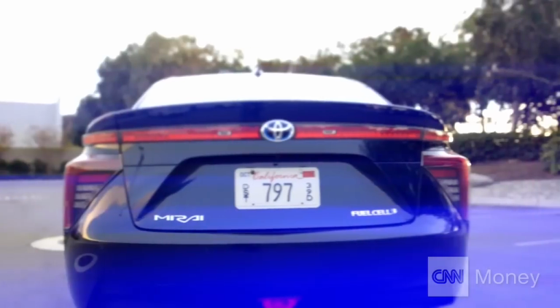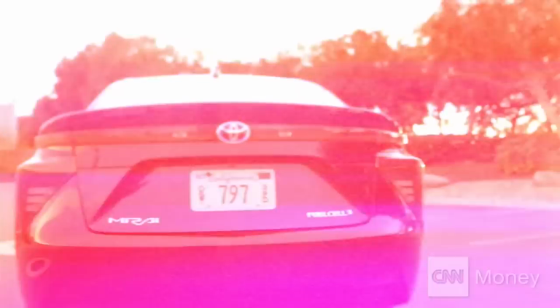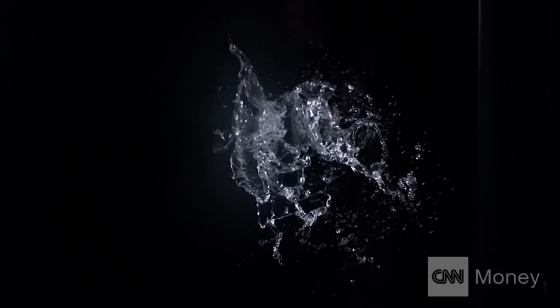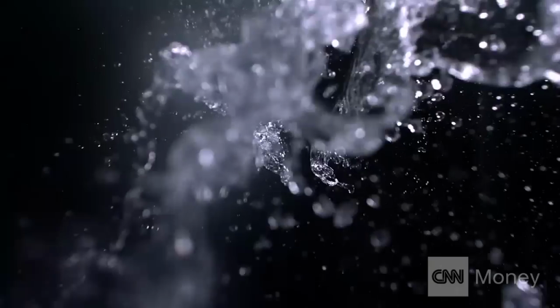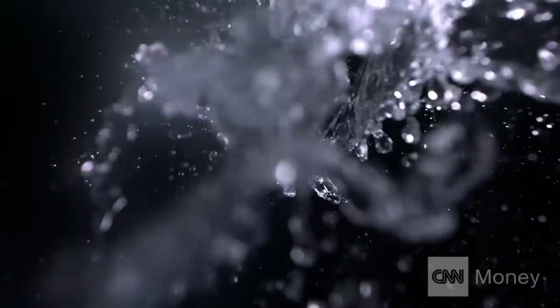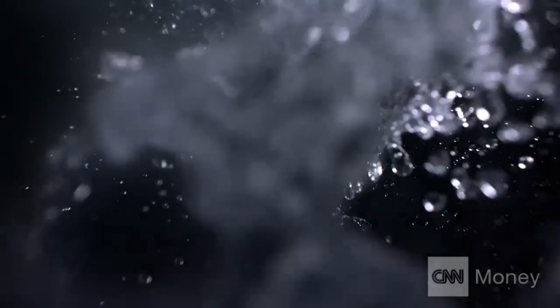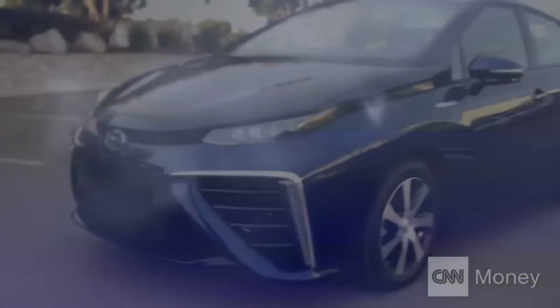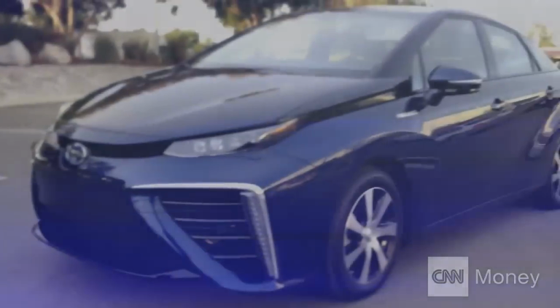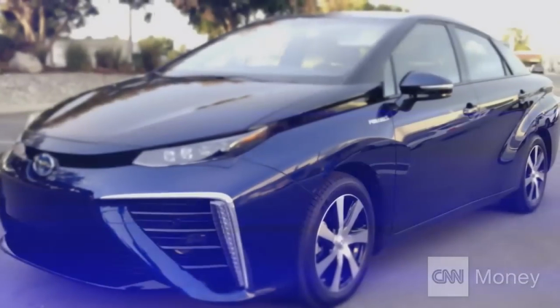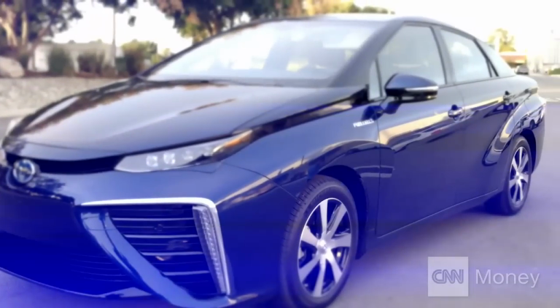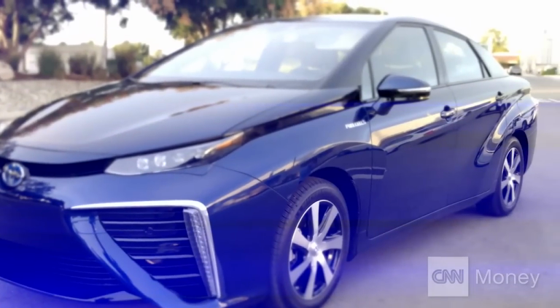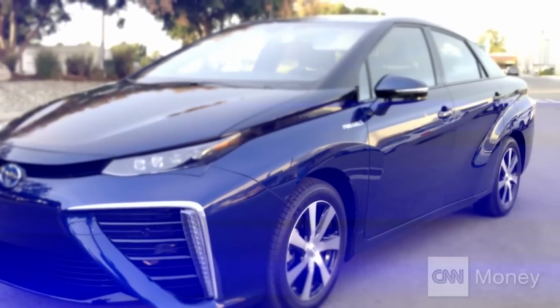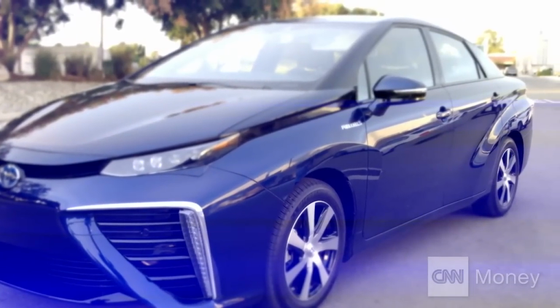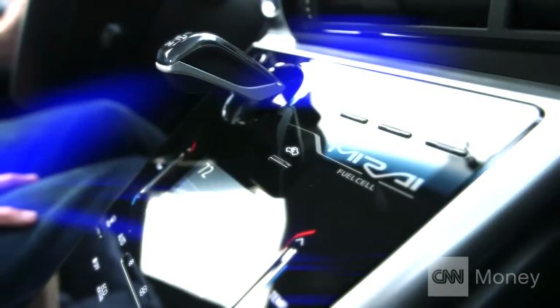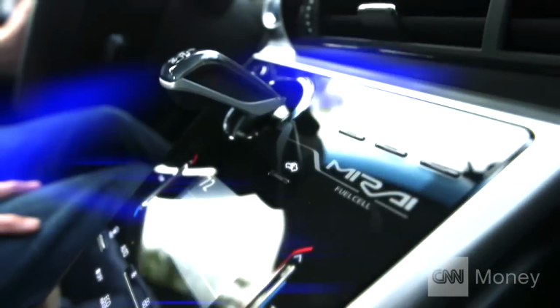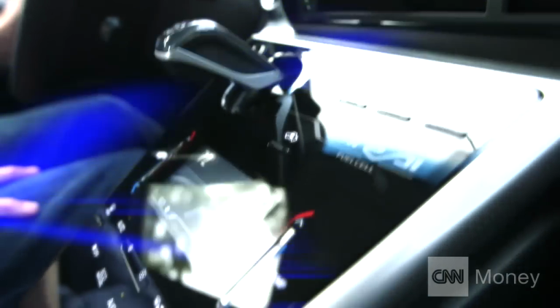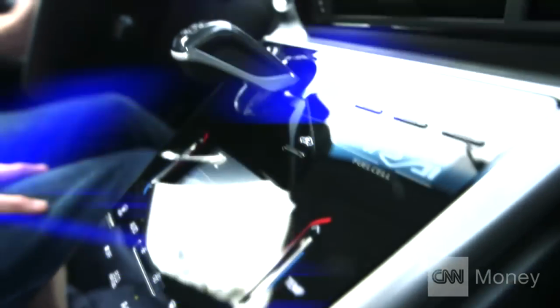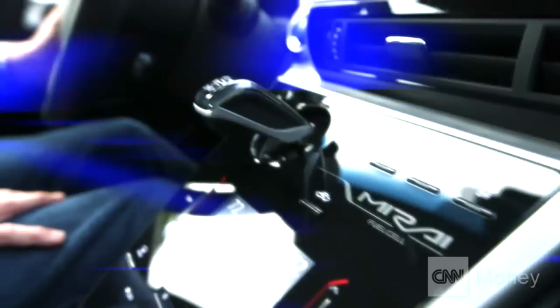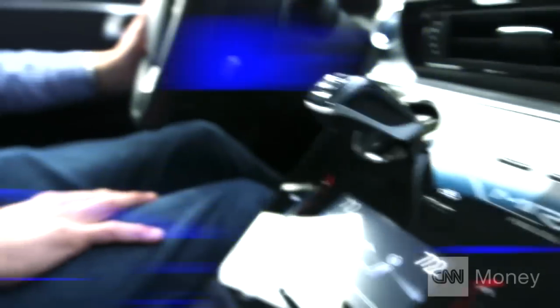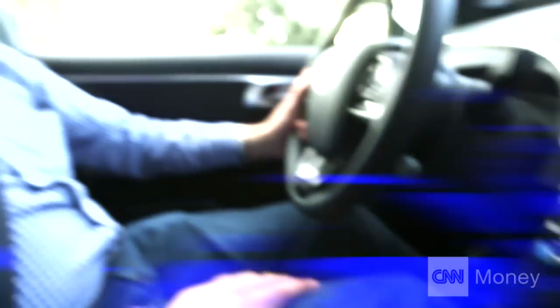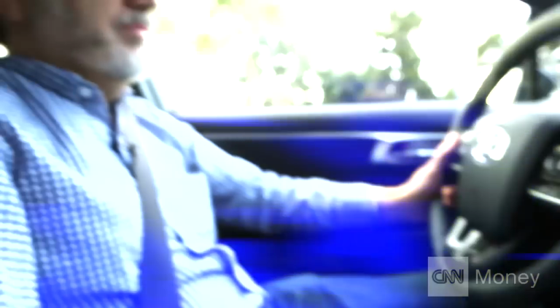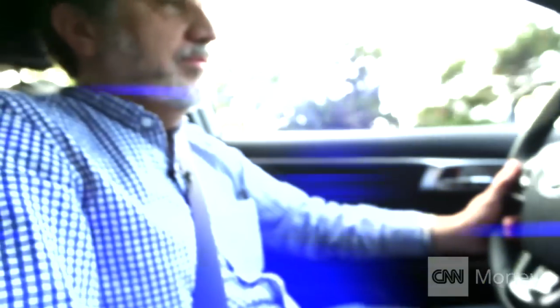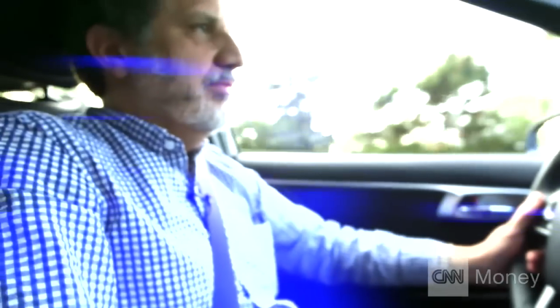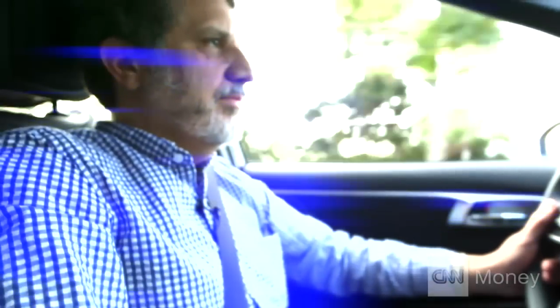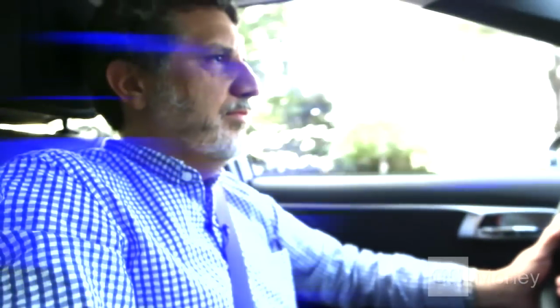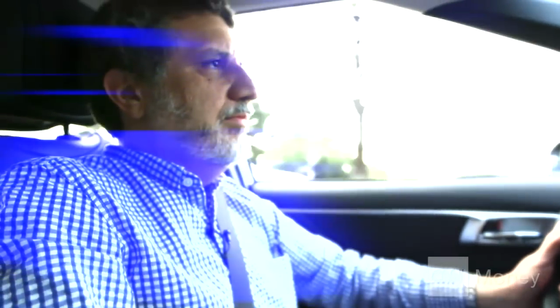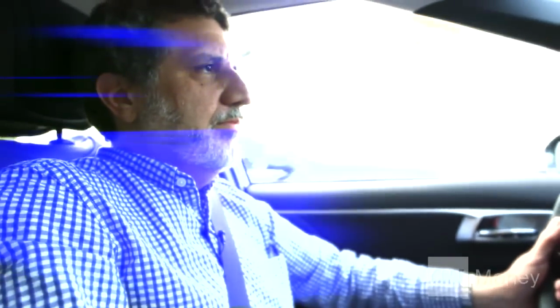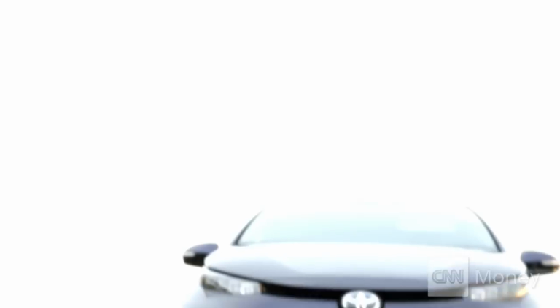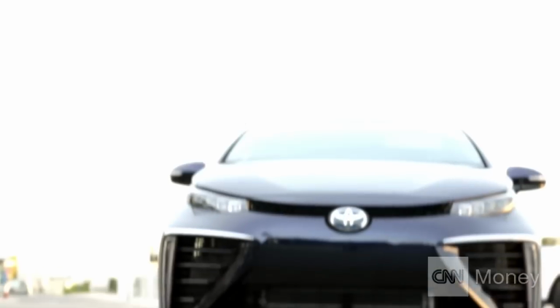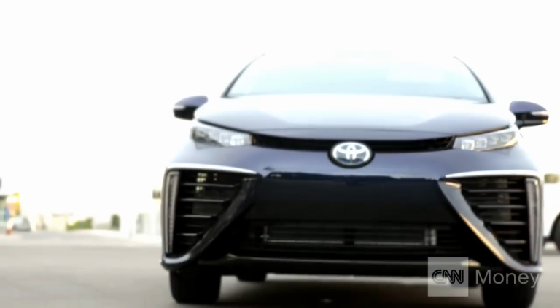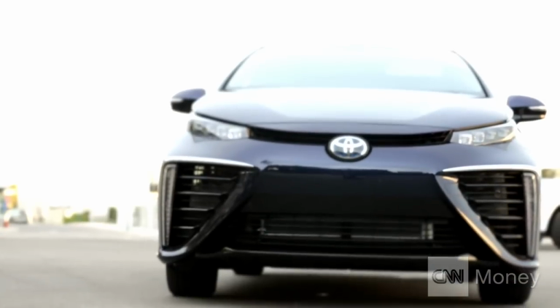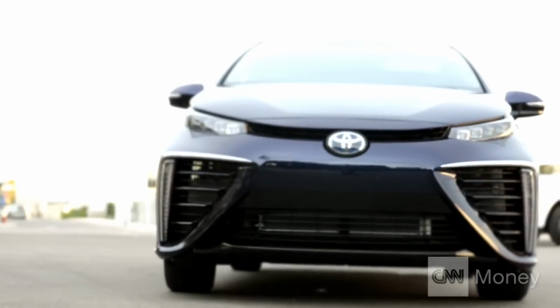I know what you're thinking — this is a weird looking car, and not in a good way. But it's probably the only one you're gonna see for quite a while, so don't freak out. This is the Toyota Mirai.